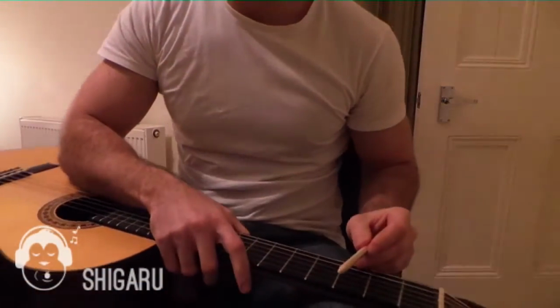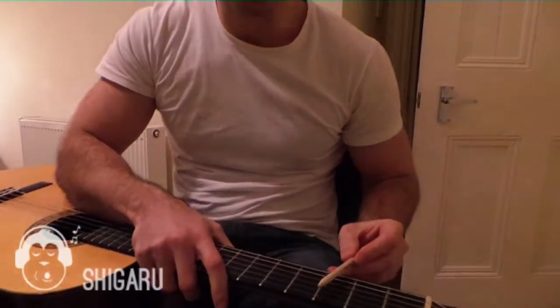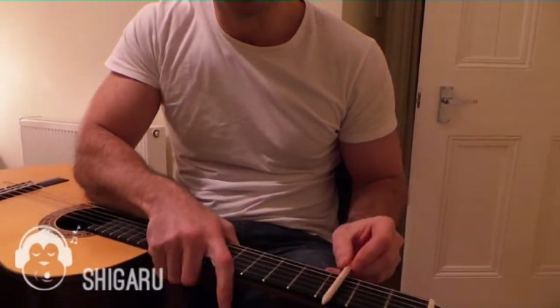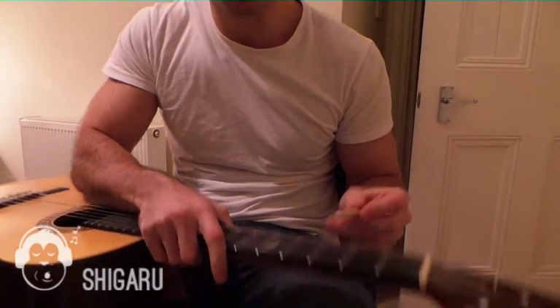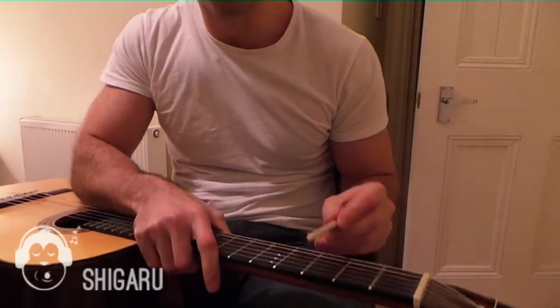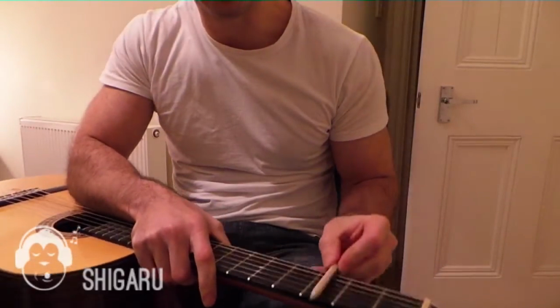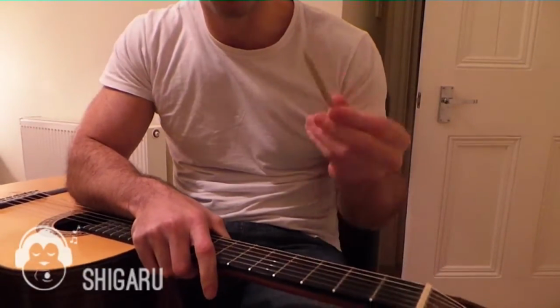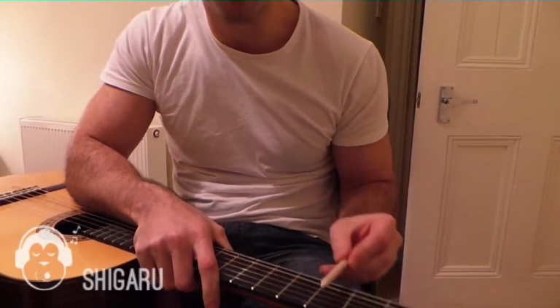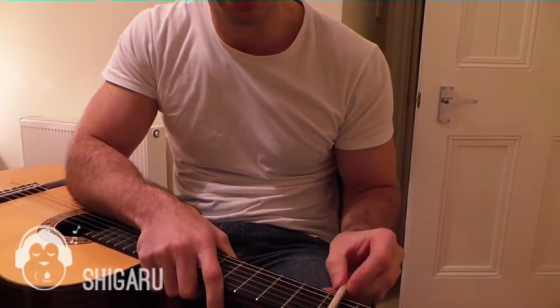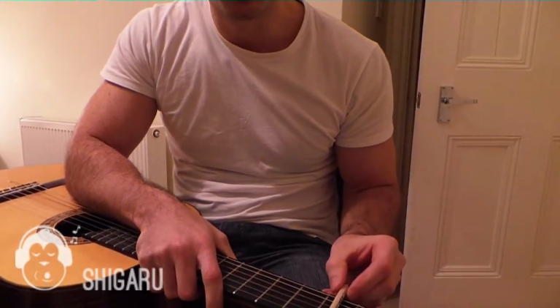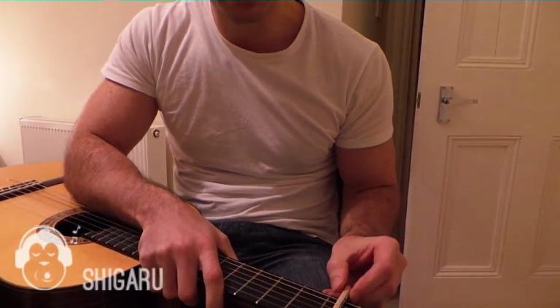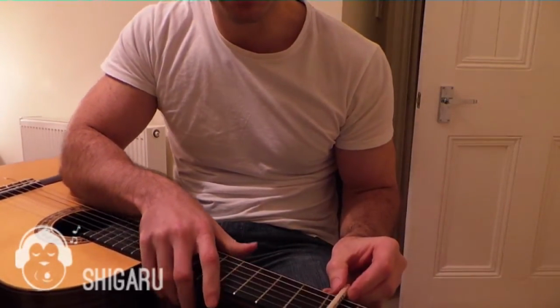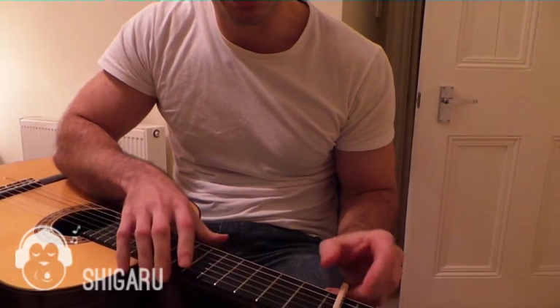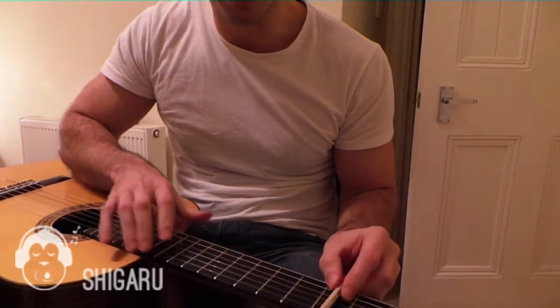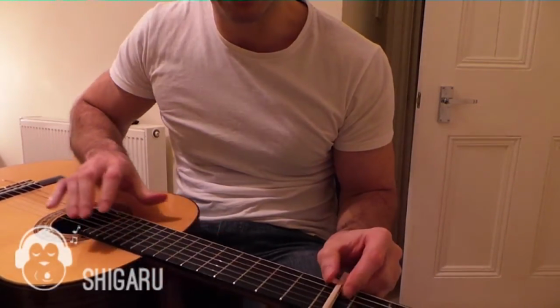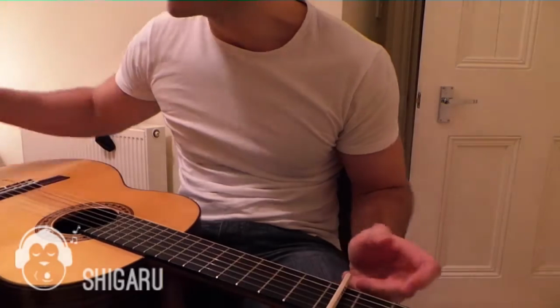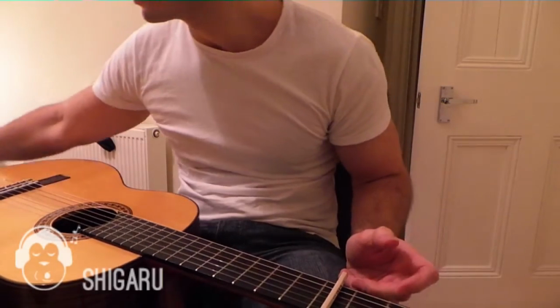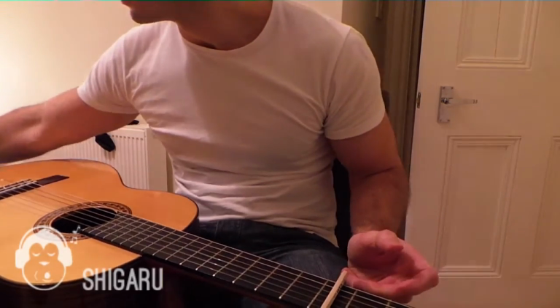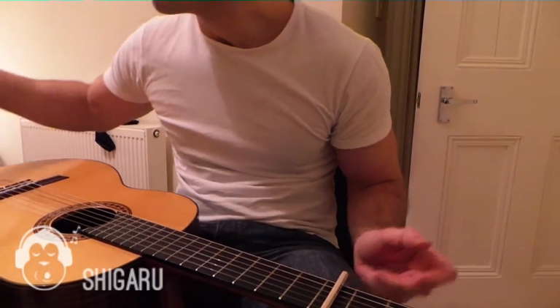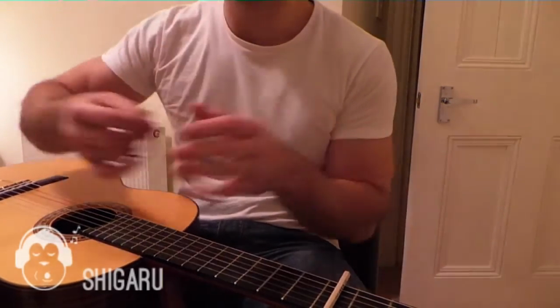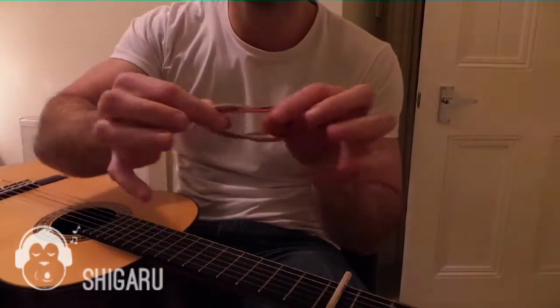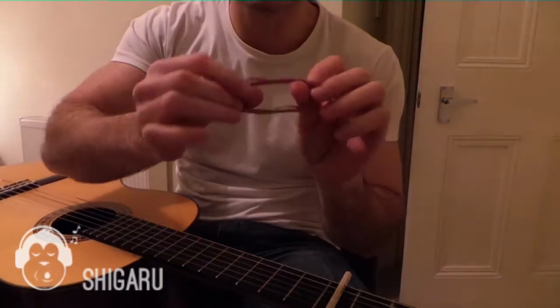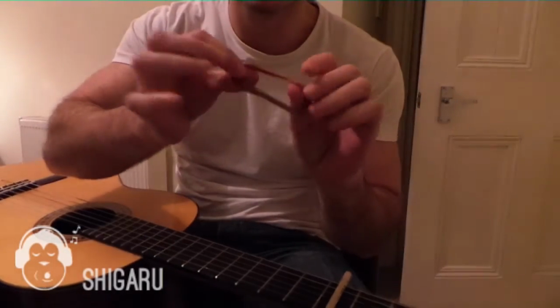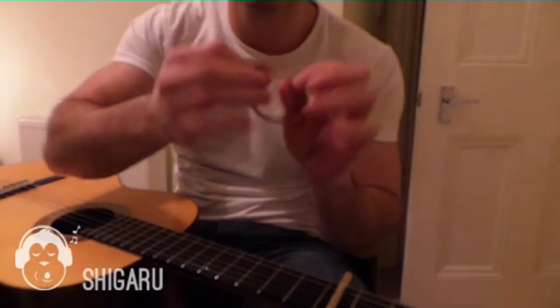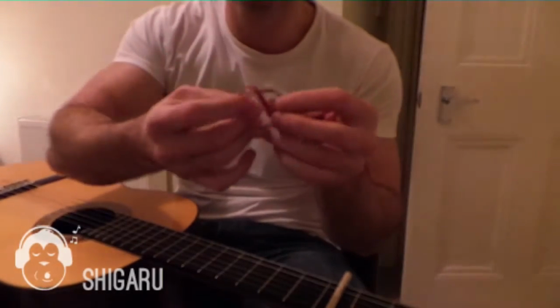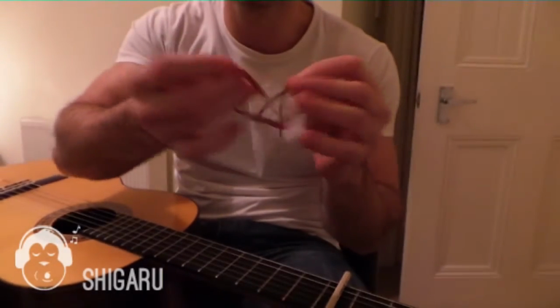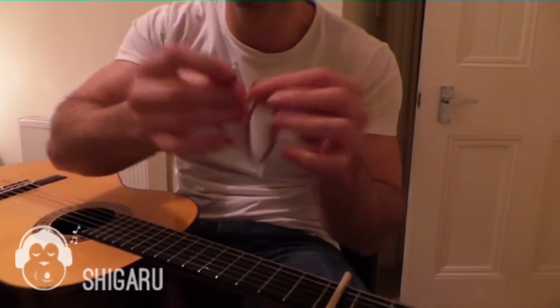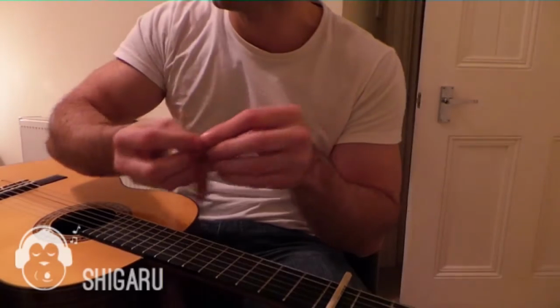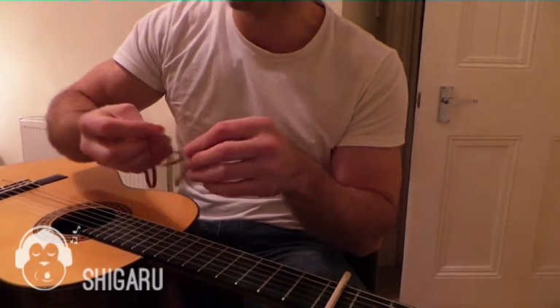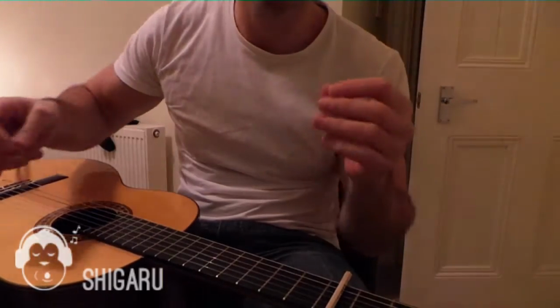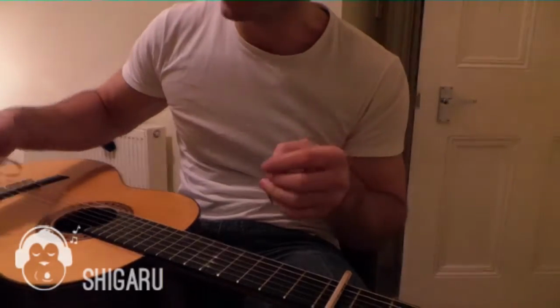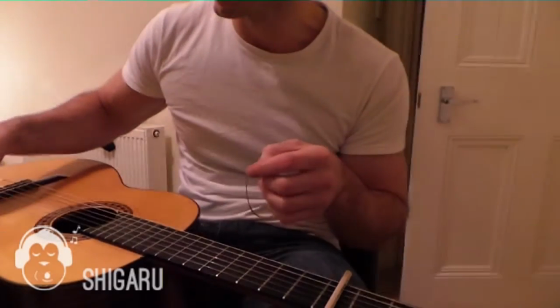For example, if we wanted a capo on the third fret, we just place this down onto the third fret. And then you'll need about three elastic bands — average elastic bands. The stronger and tighter the better.